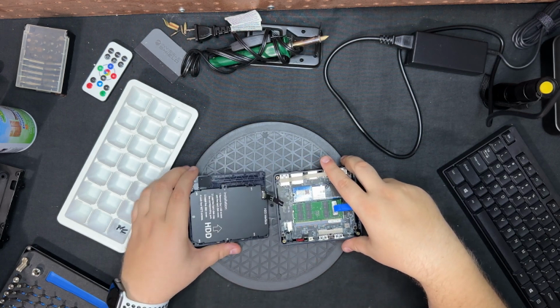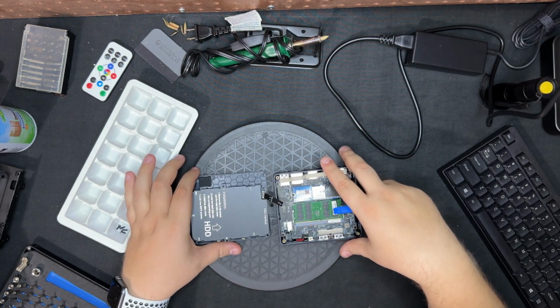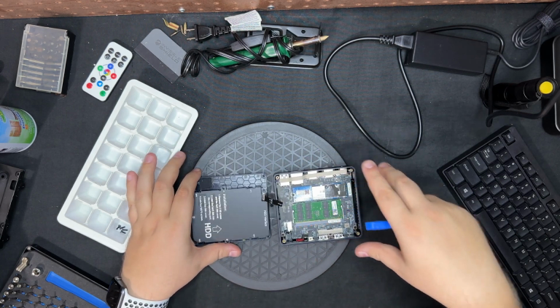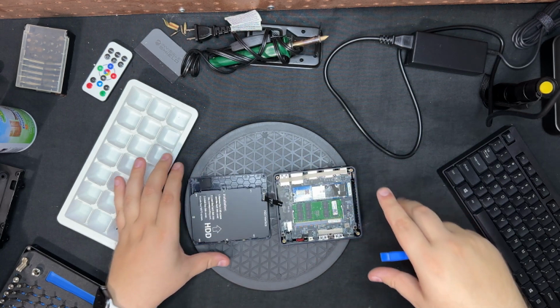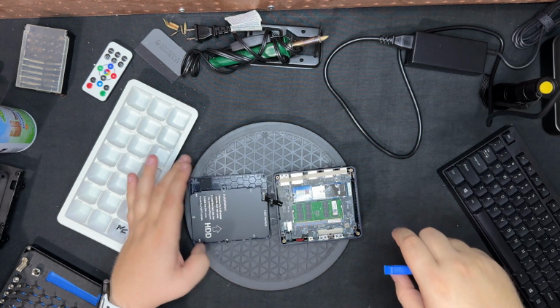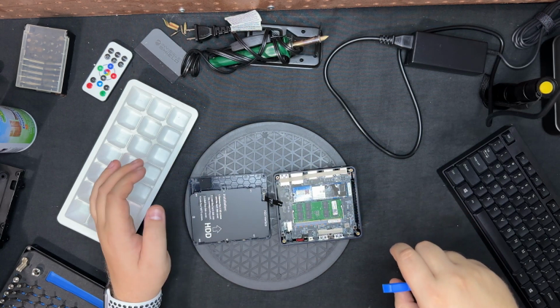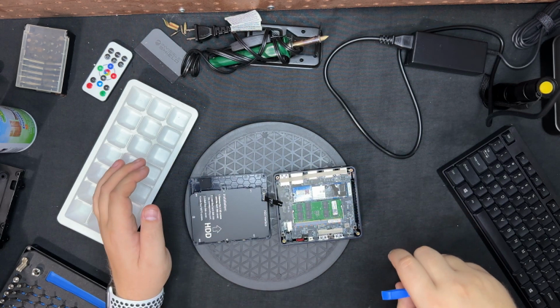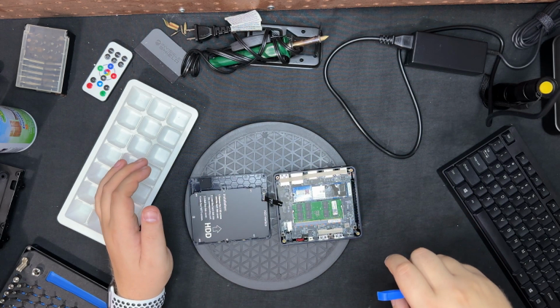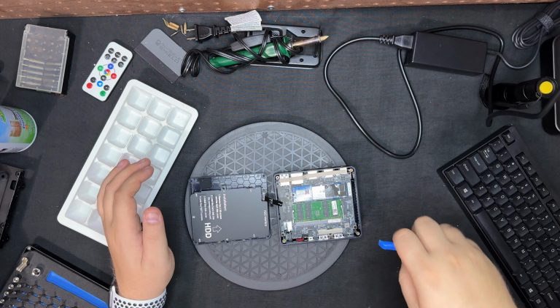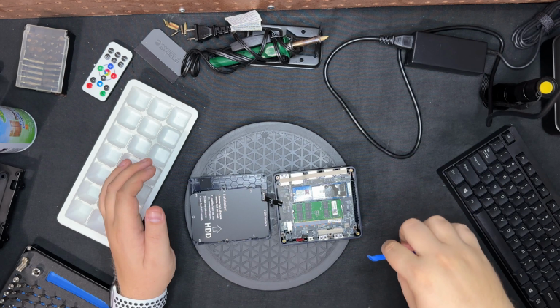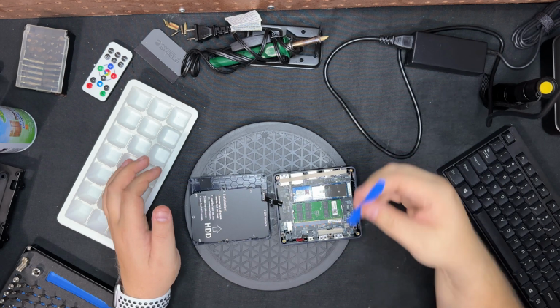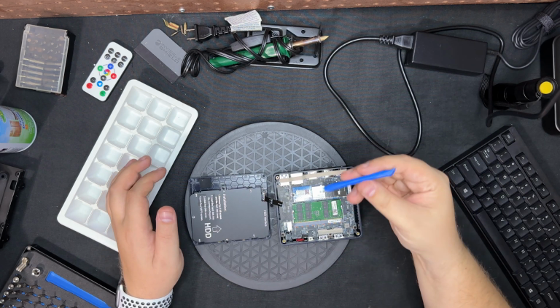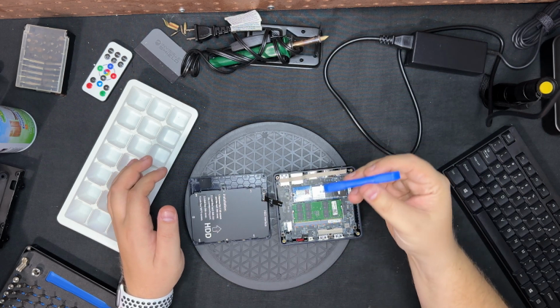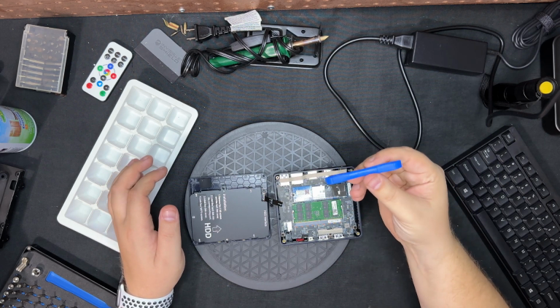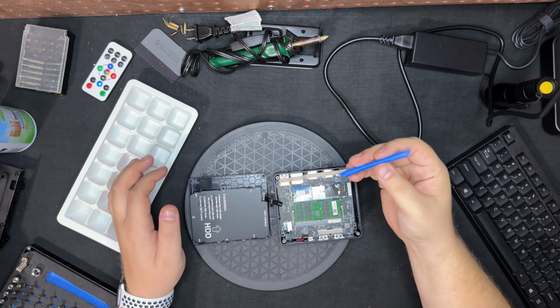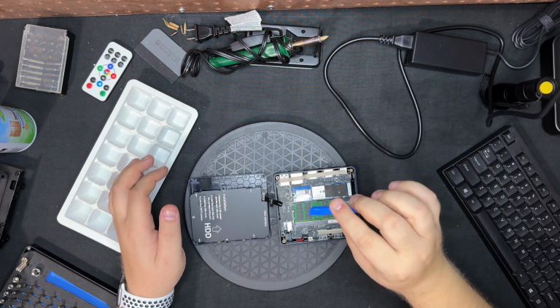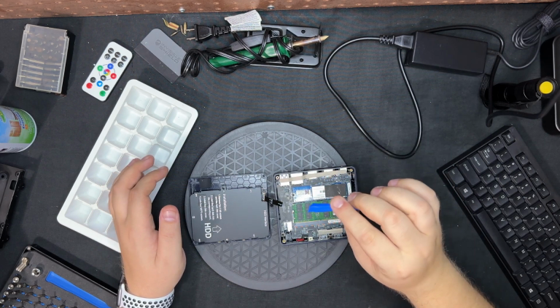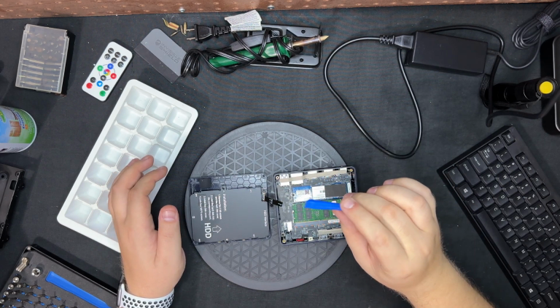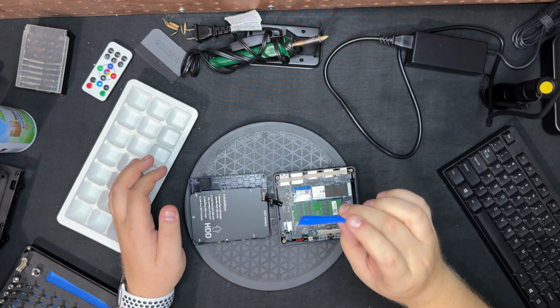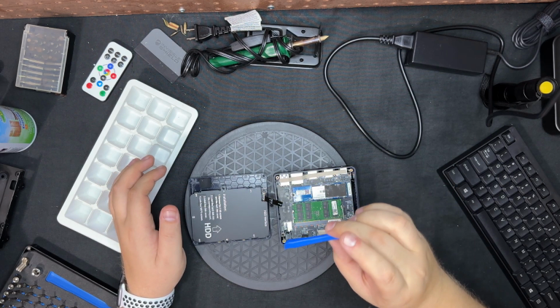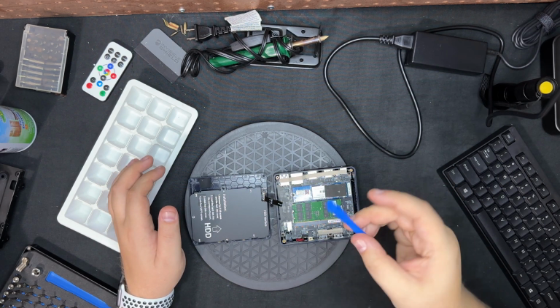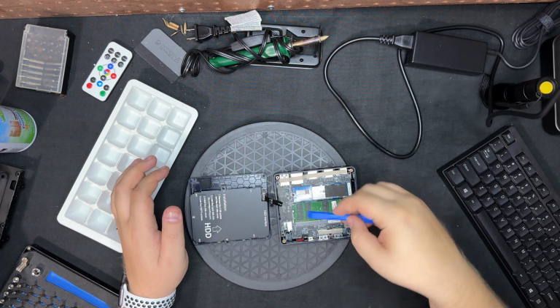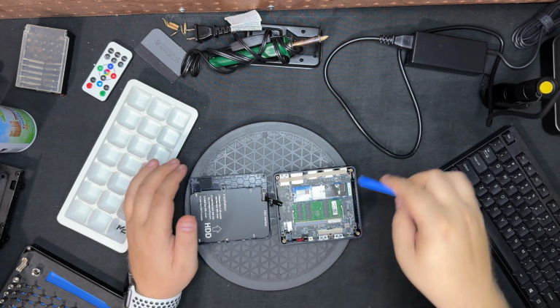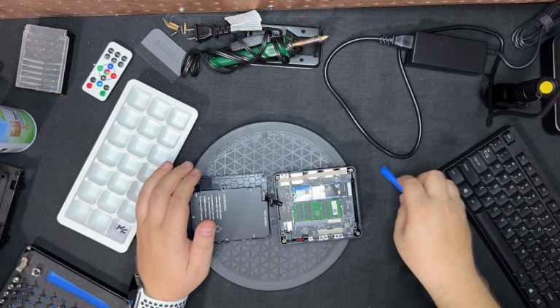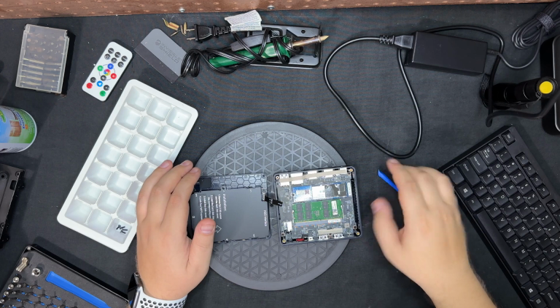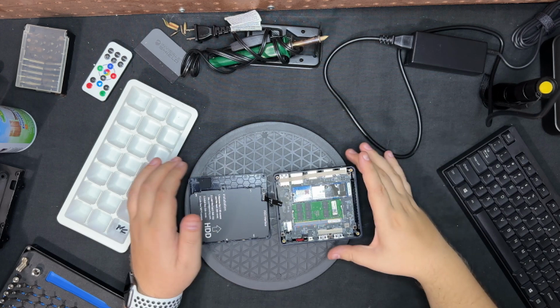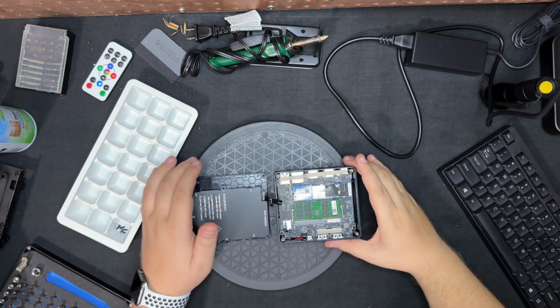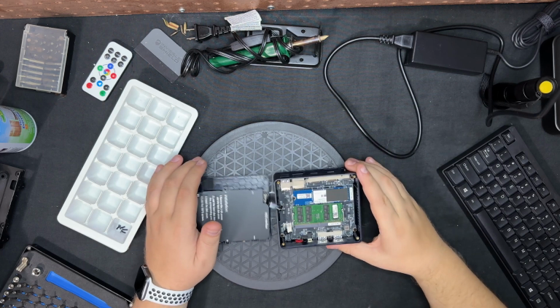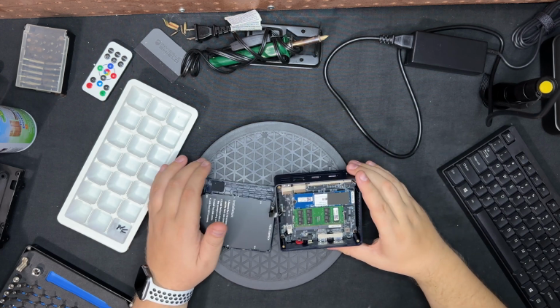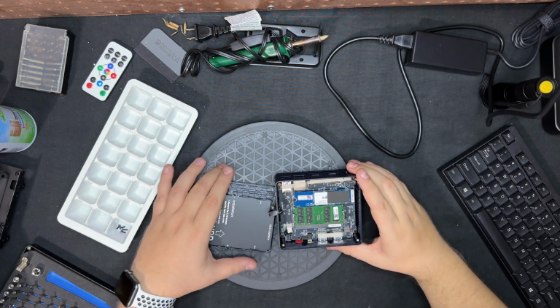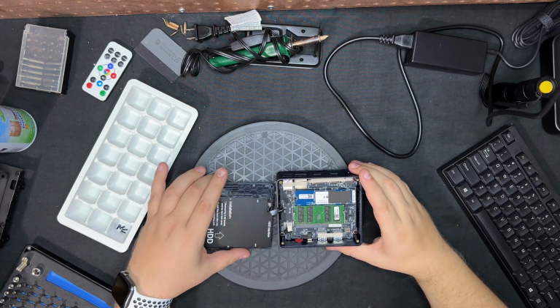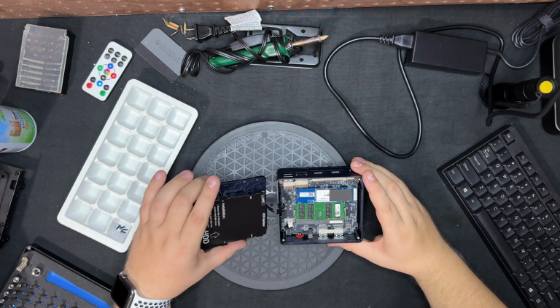That should have been a little easier than what it was, but you basically need a little plastic pry tool to get it apart. Alright.